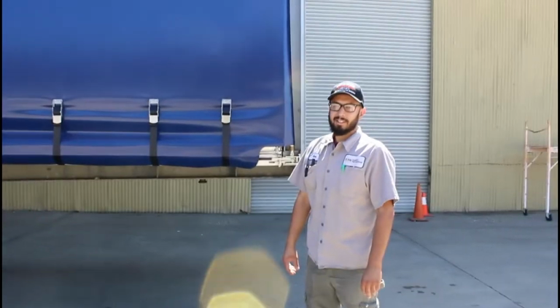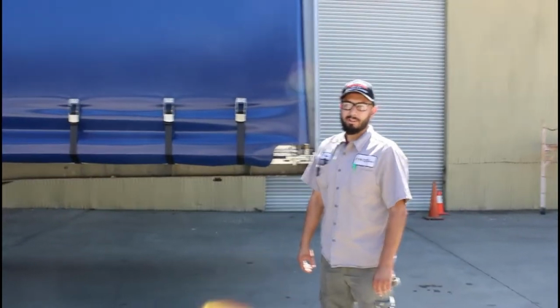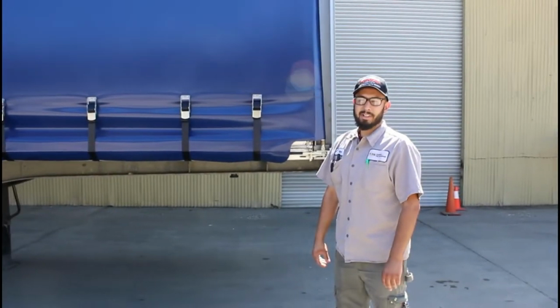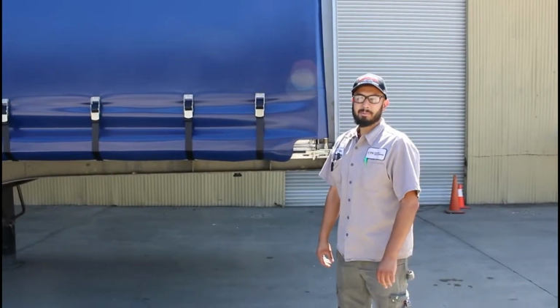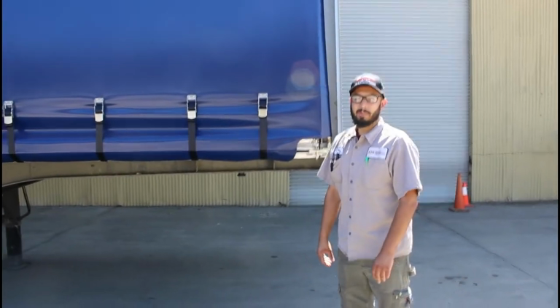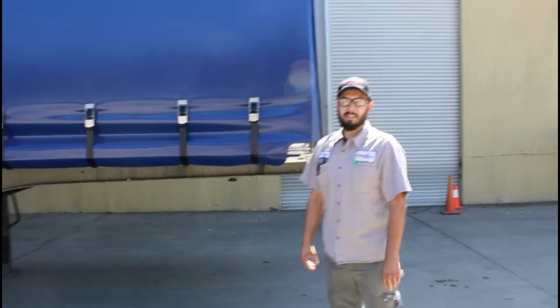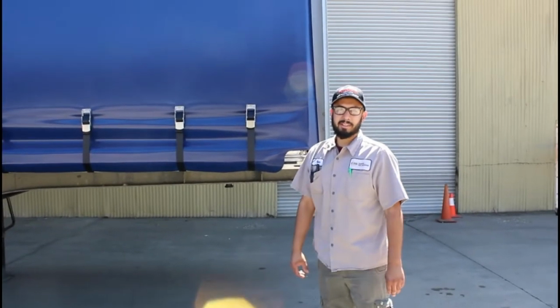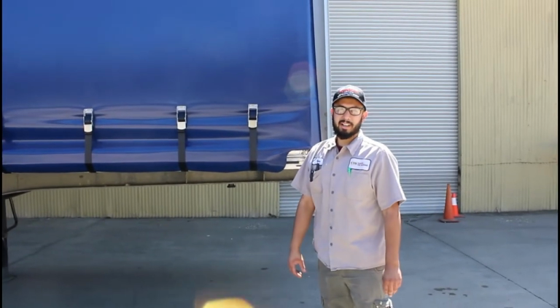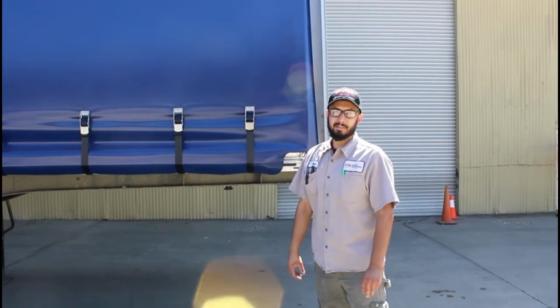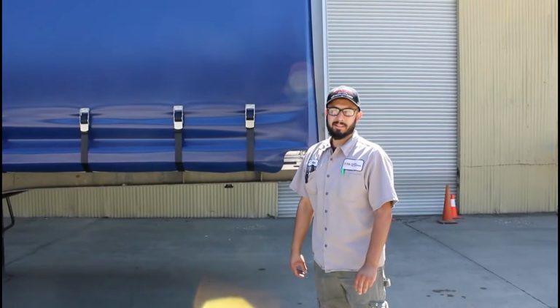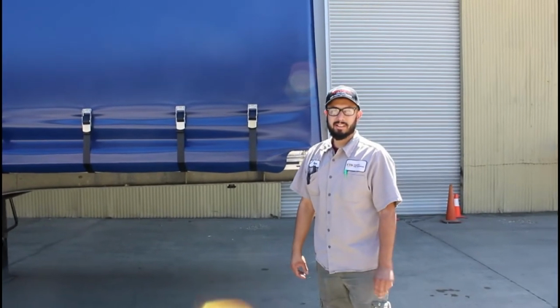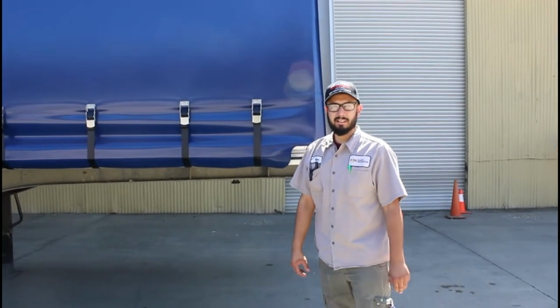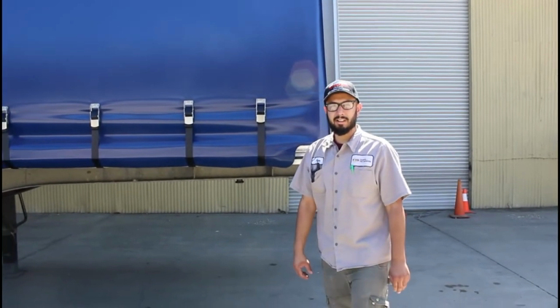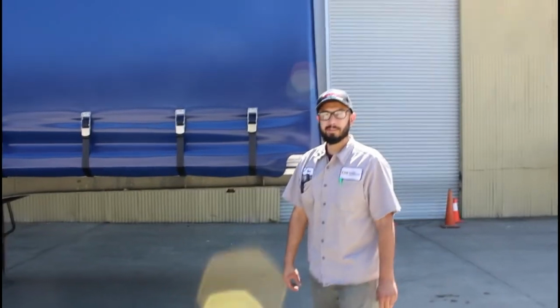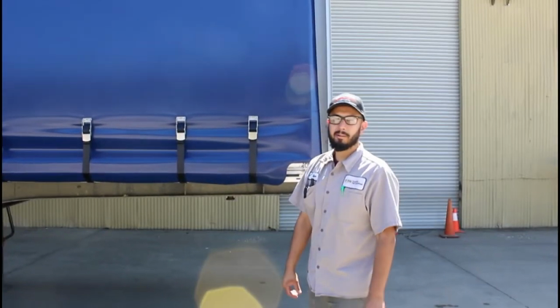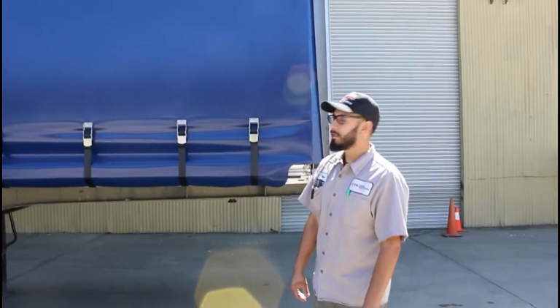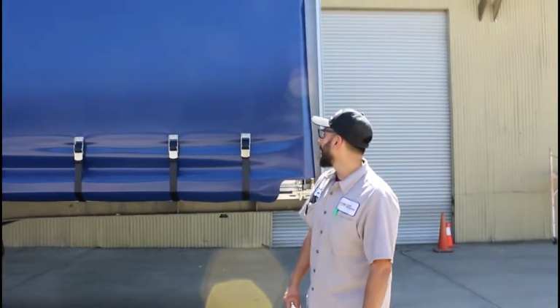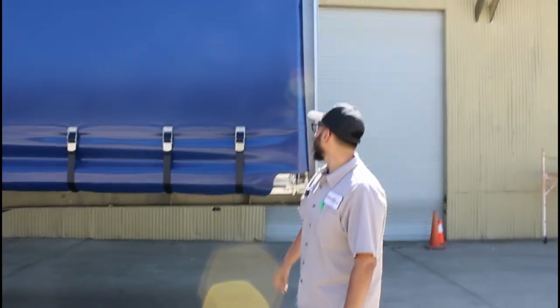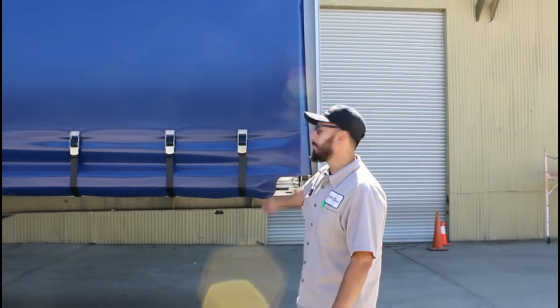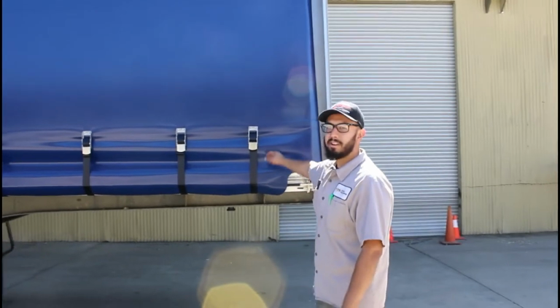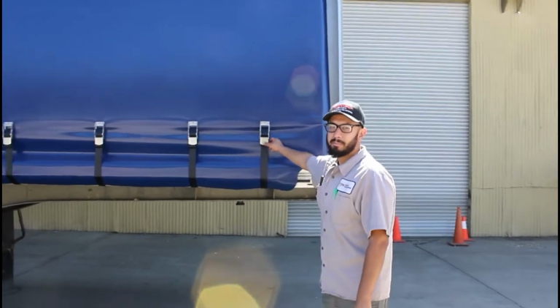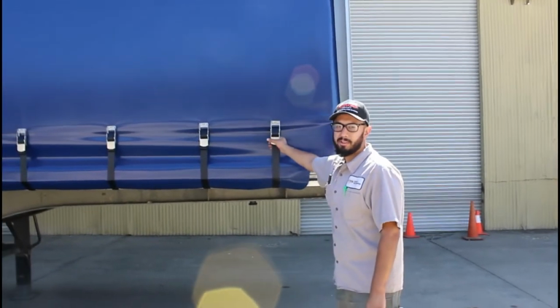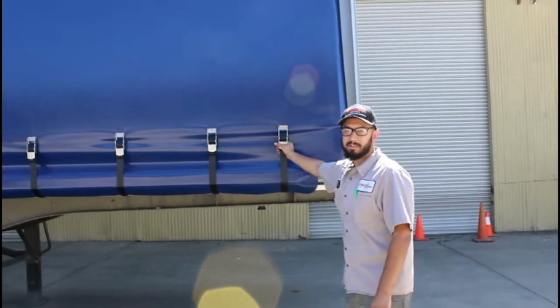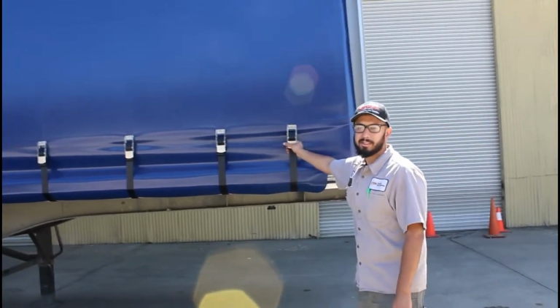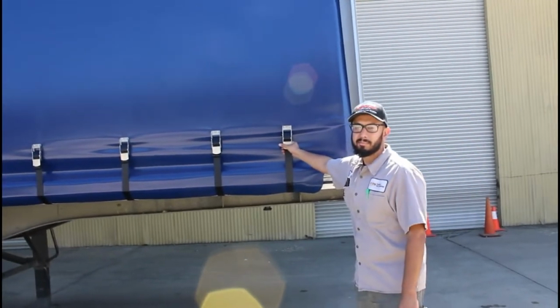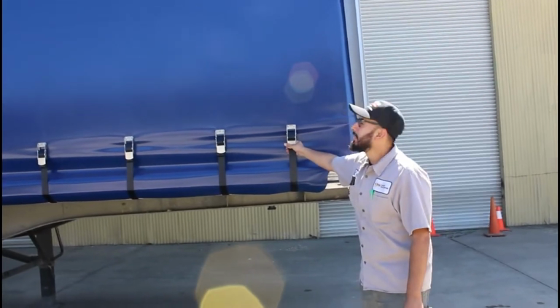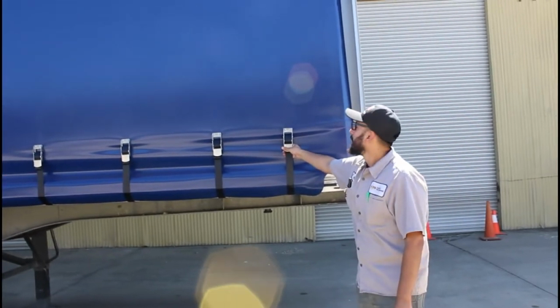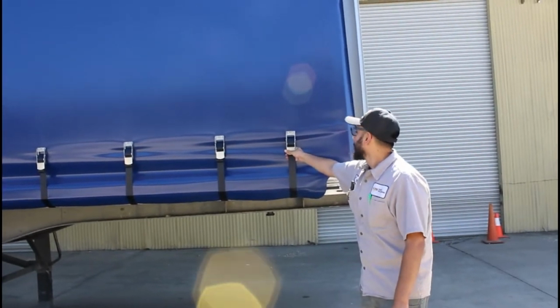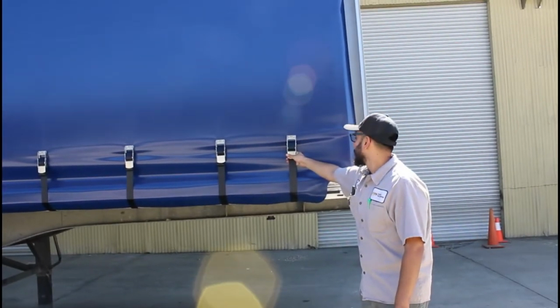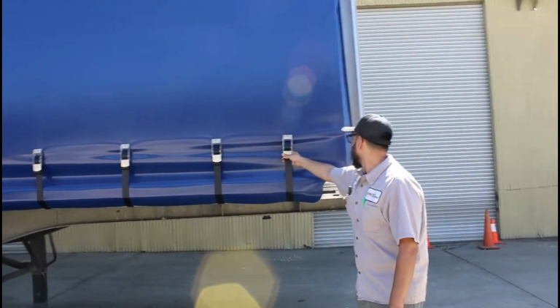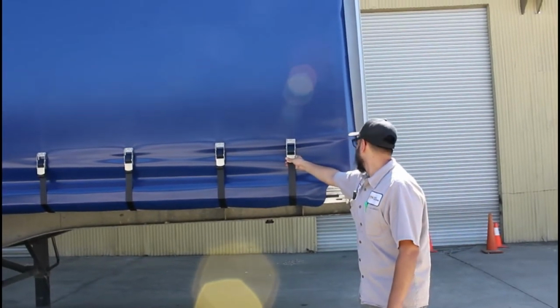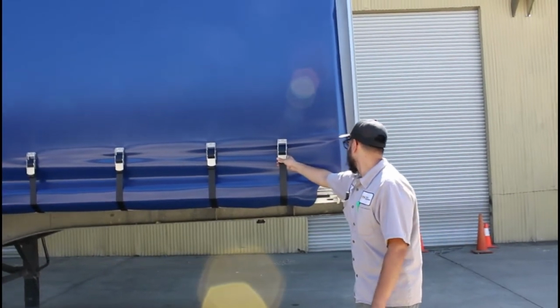Hello, my name is Rigo with Tops and Tie Downs. Today I will be showing you guys how to open our upper structure system, which is pretty basic.